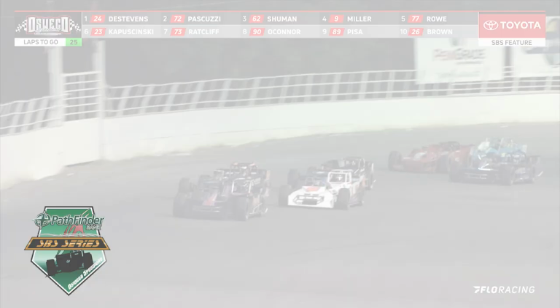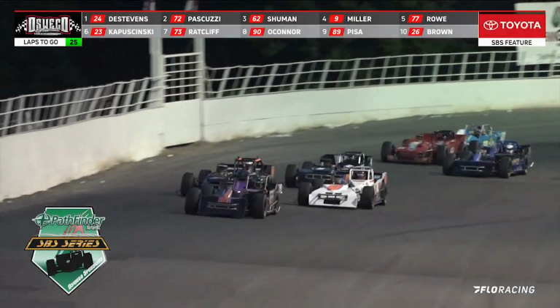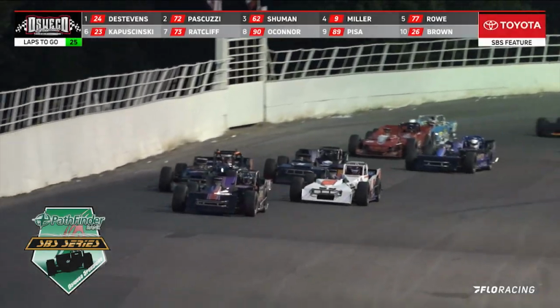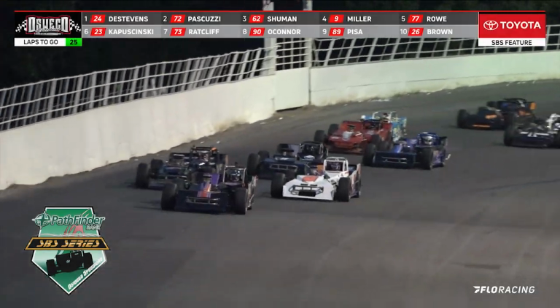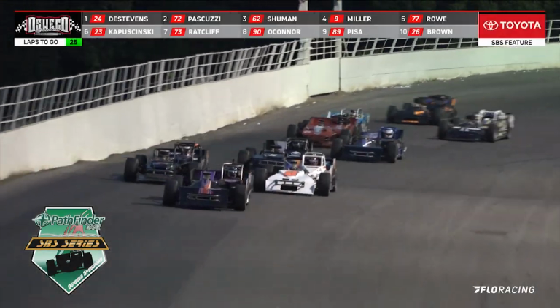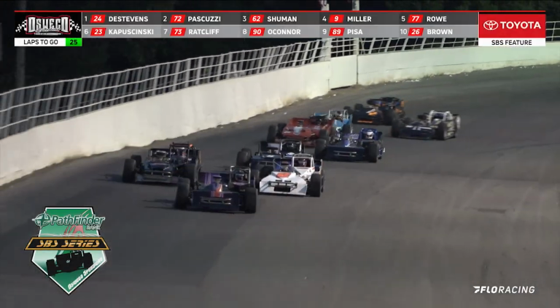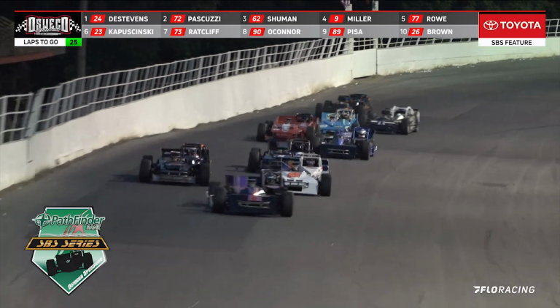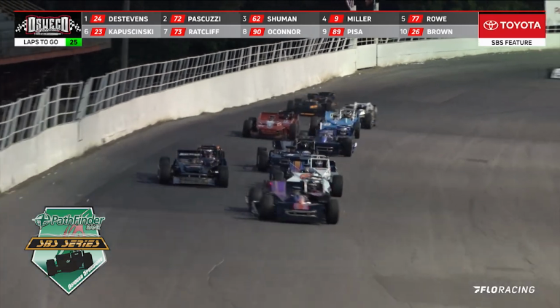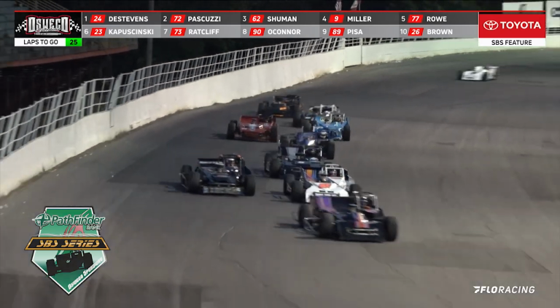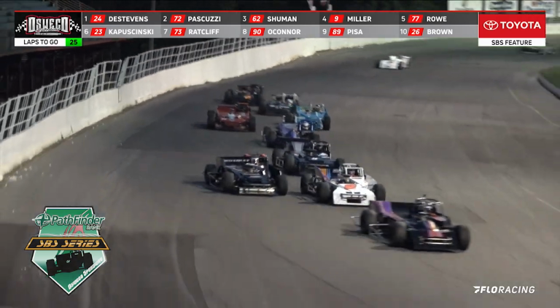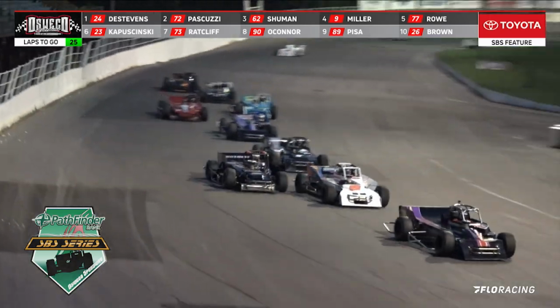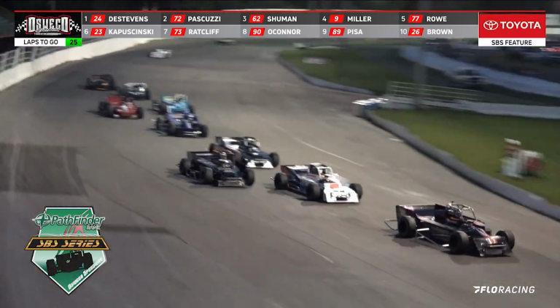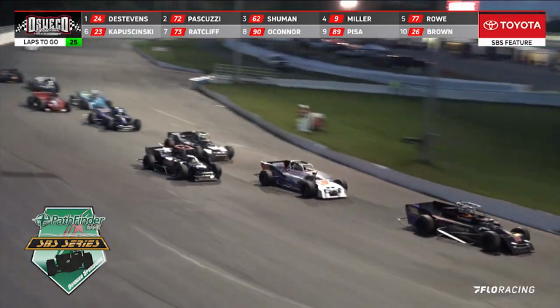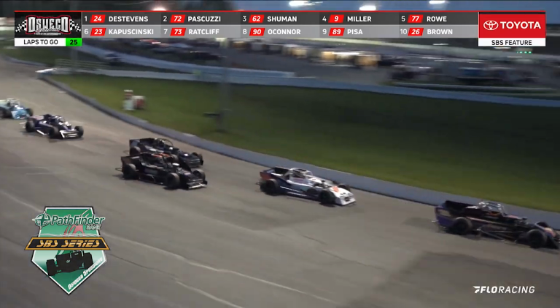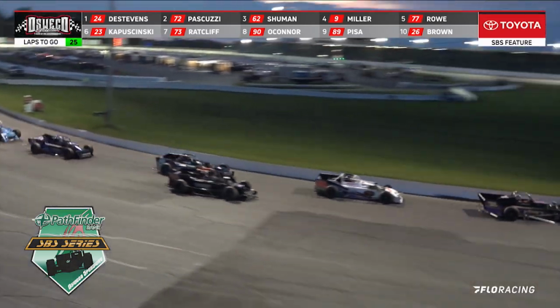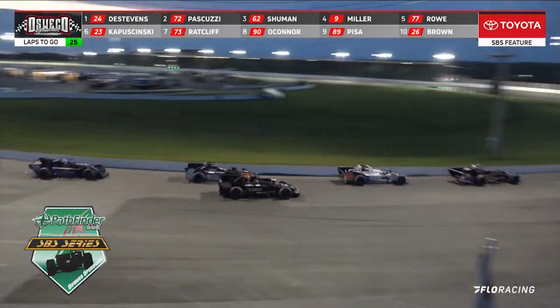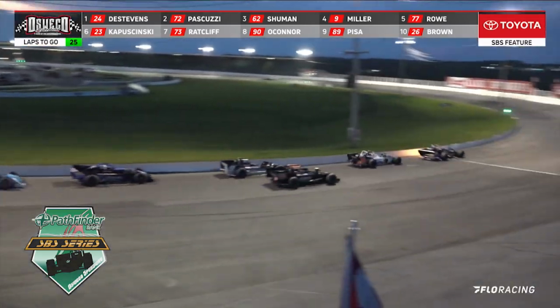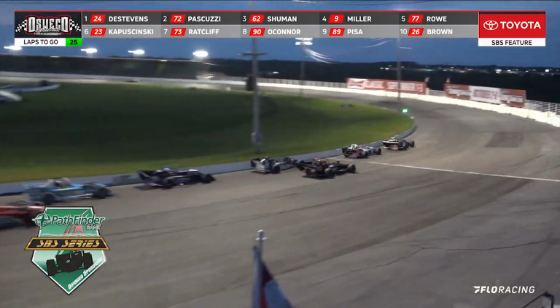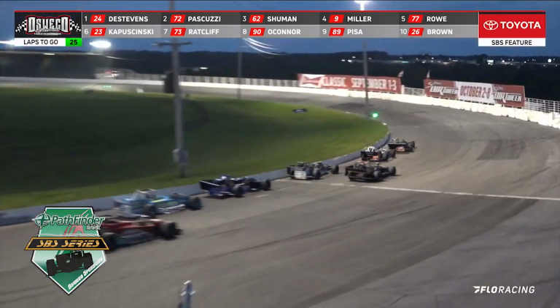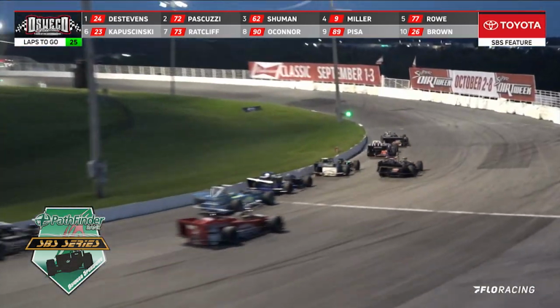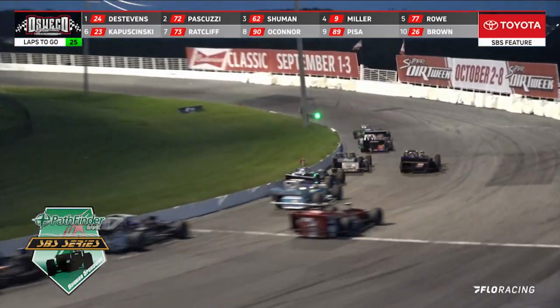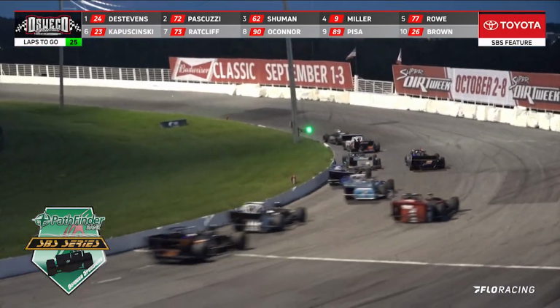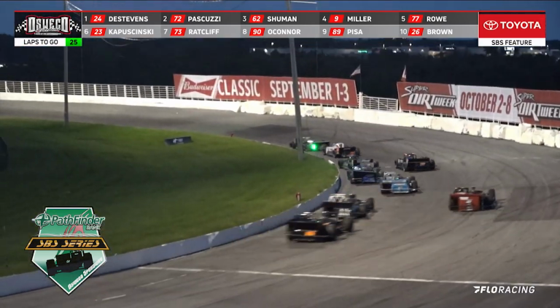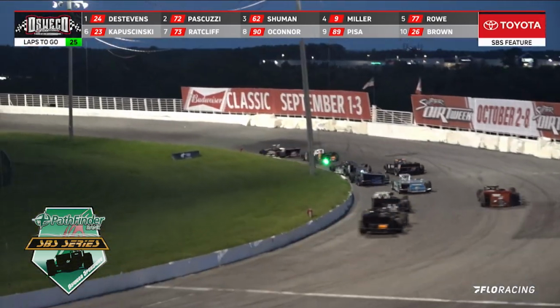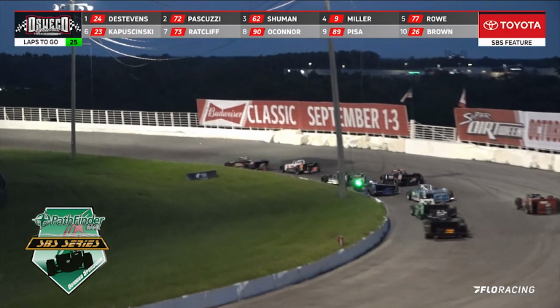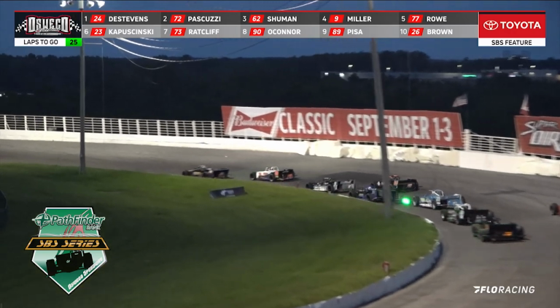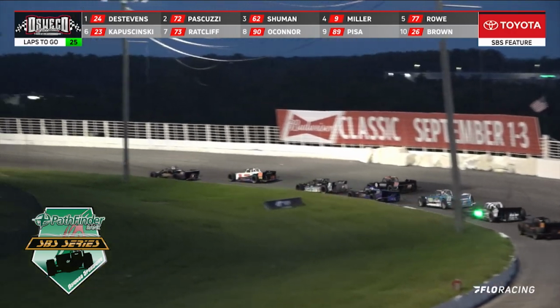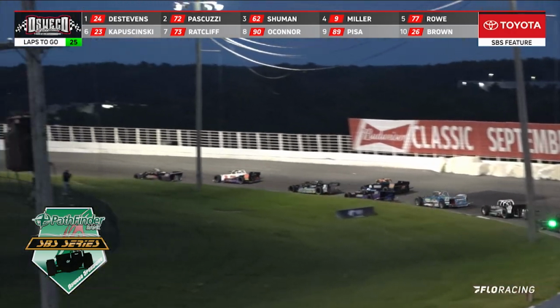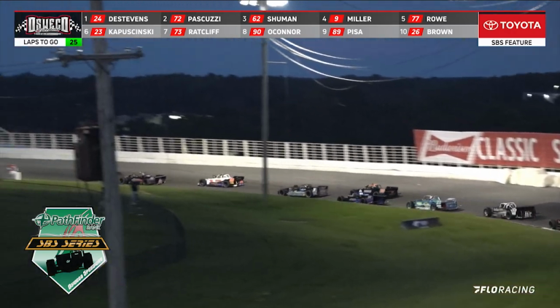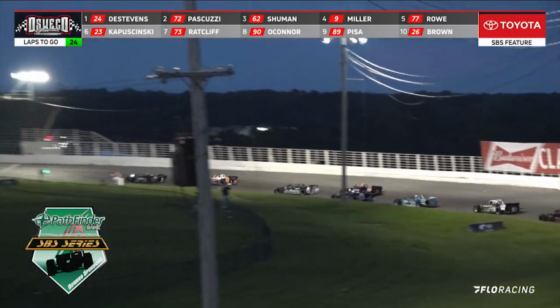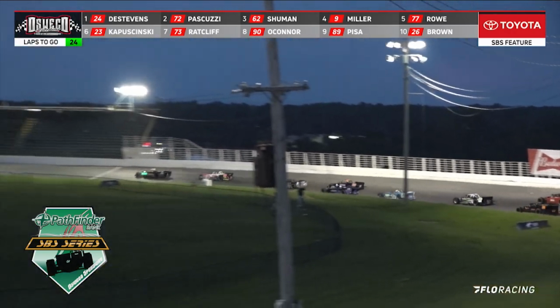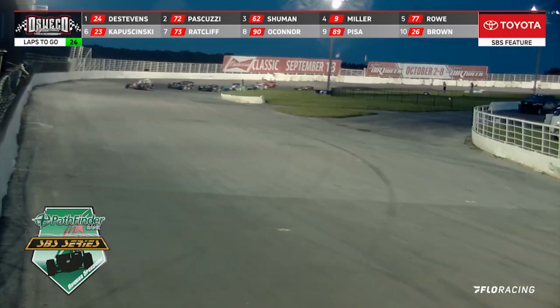Griffin — Miller, Miller on the inside. Miller trying to take away the number three spot, and he pulls it down into turn number three. Miller now up to the number three position.